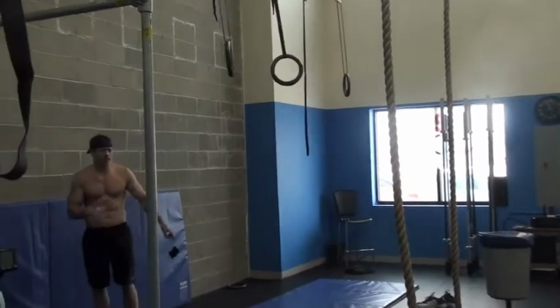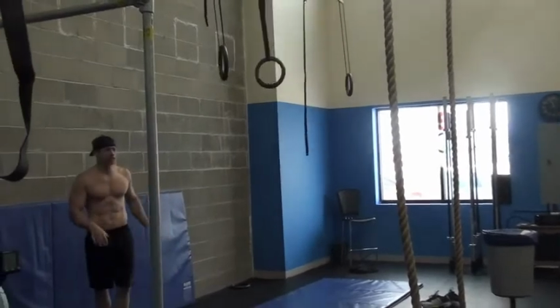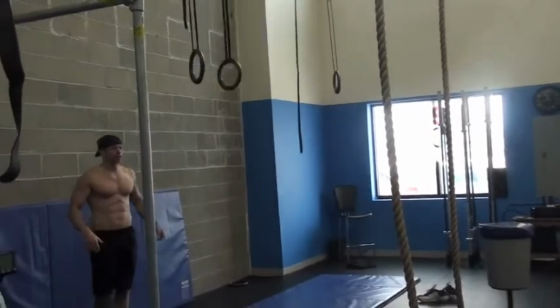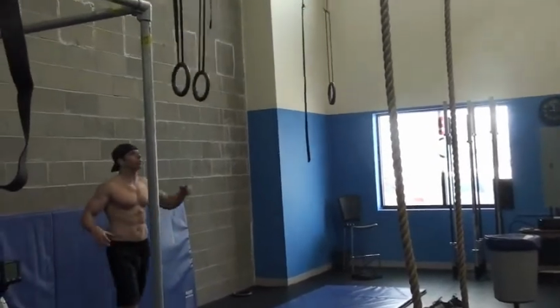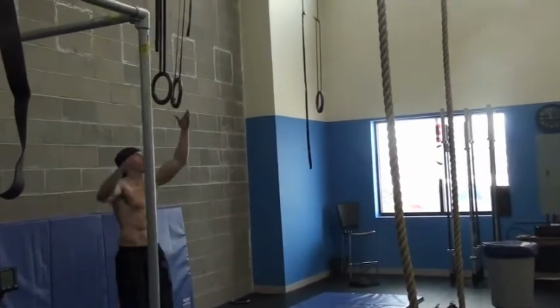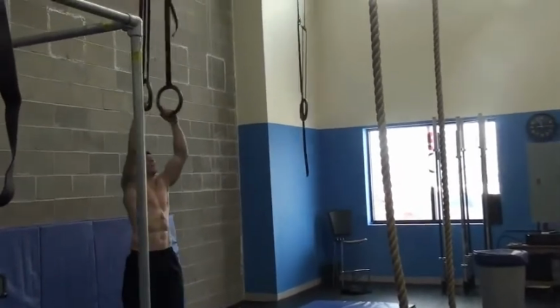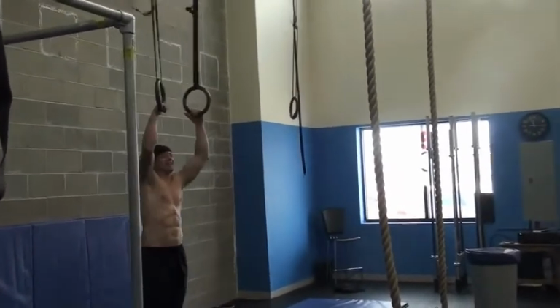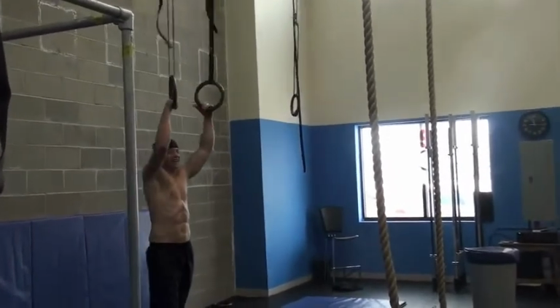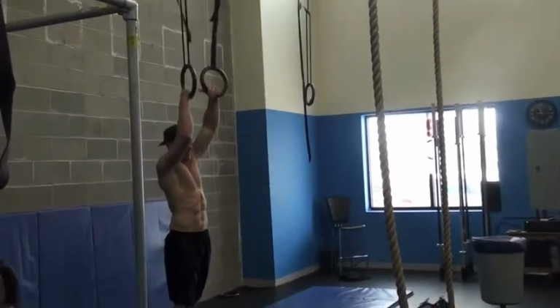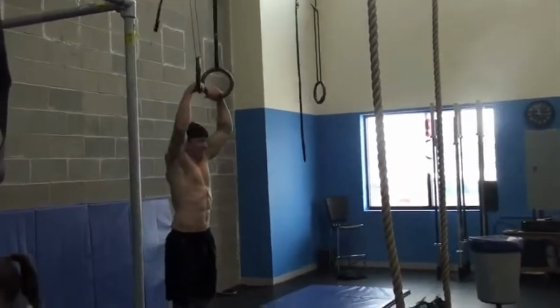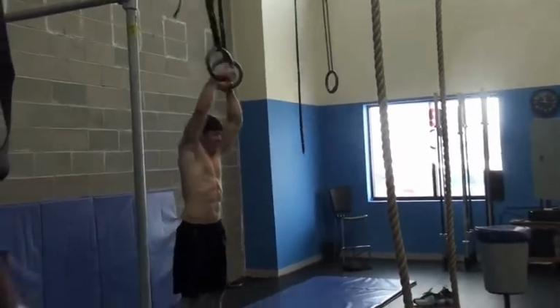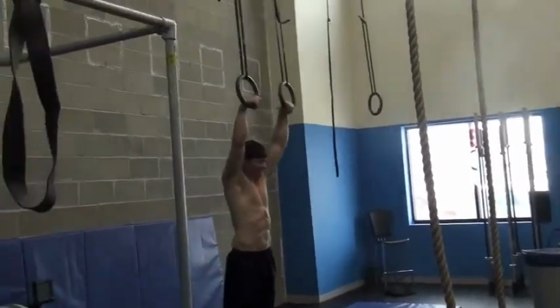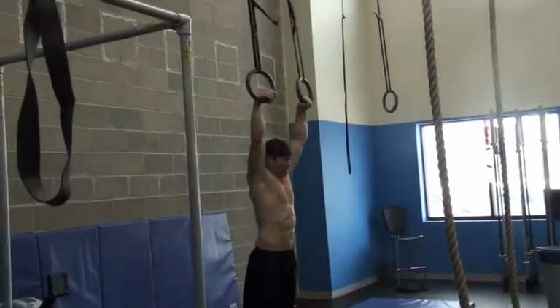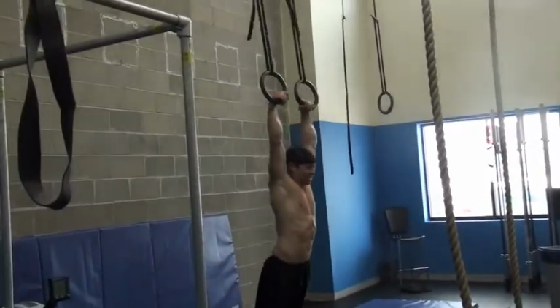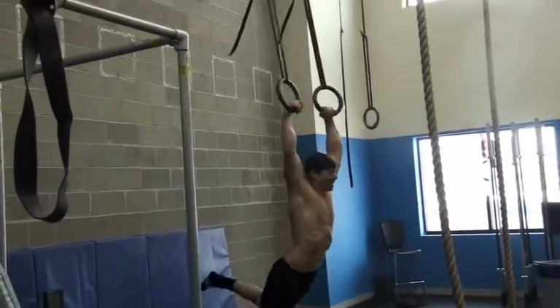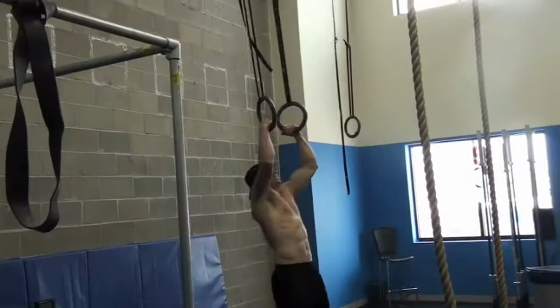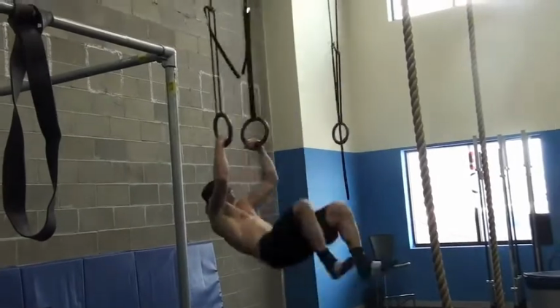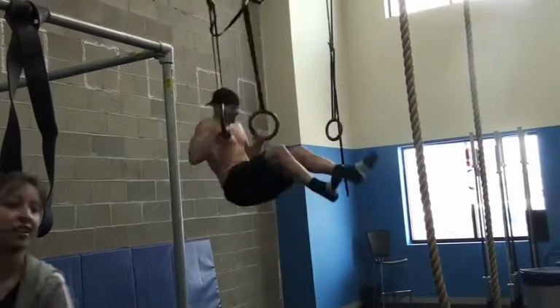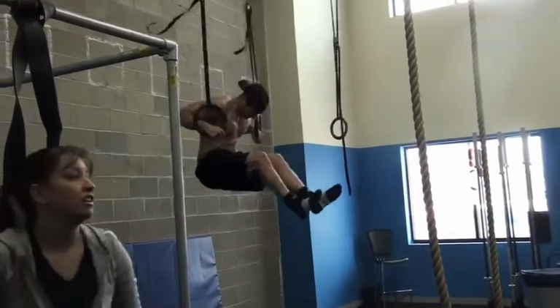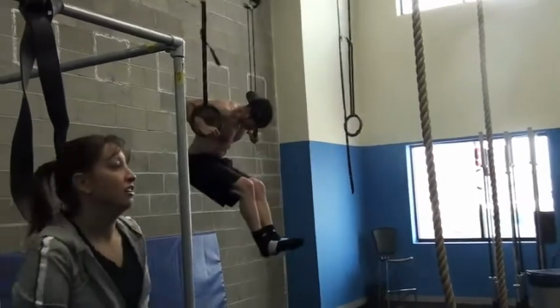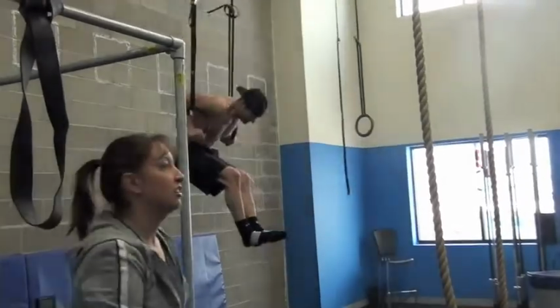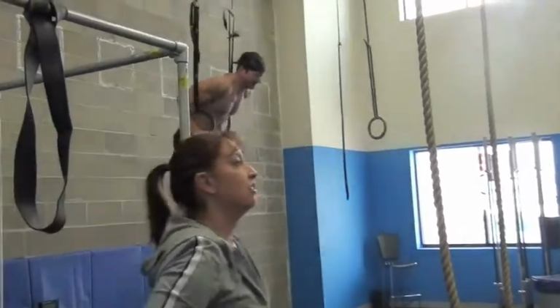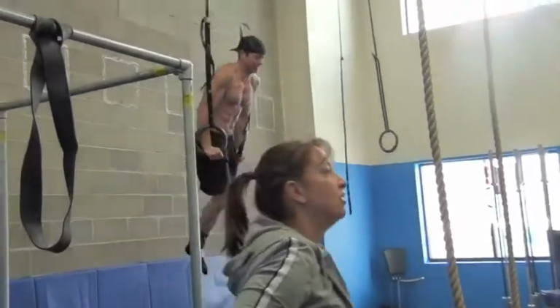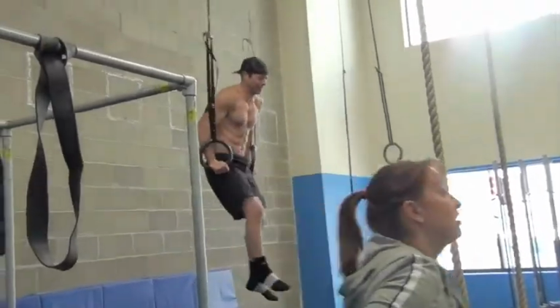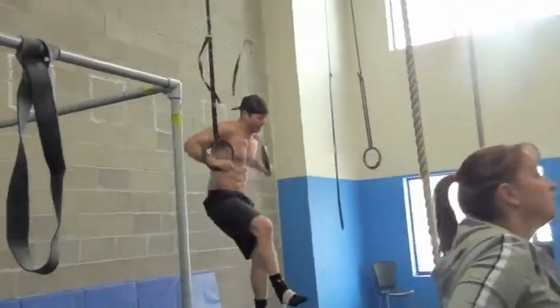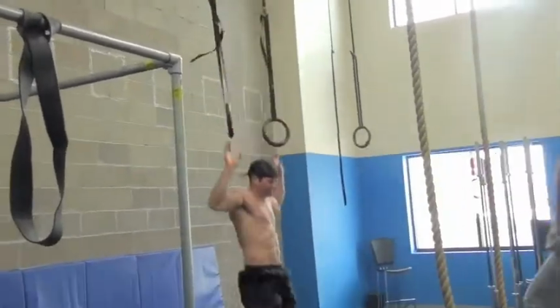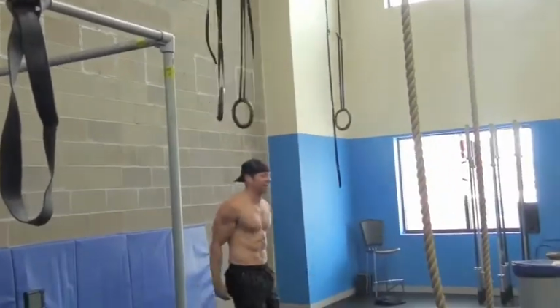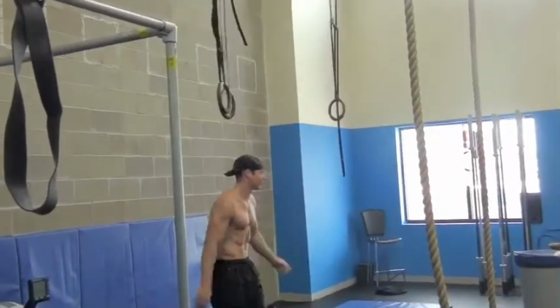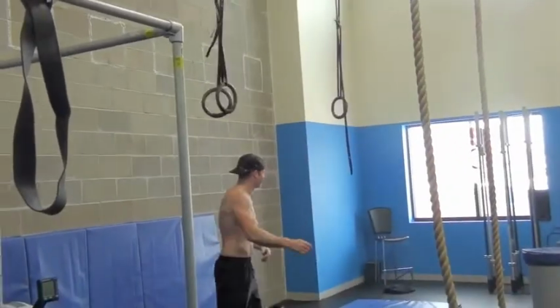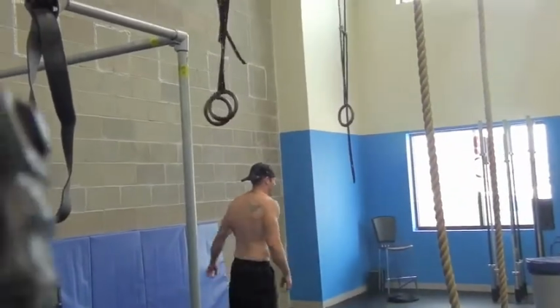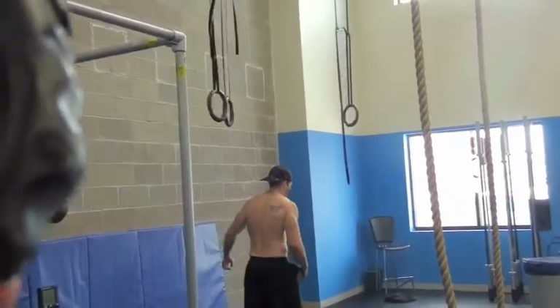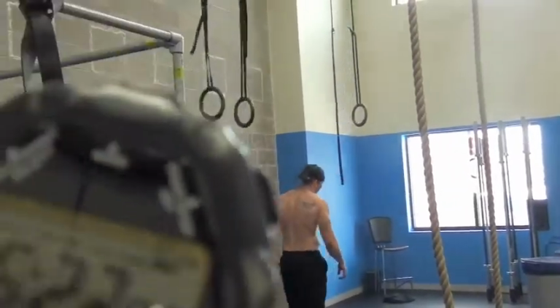30 muscle-ups. He has one left, but he can't get it. Three more? Yeah. There you go. Time! 6:20.